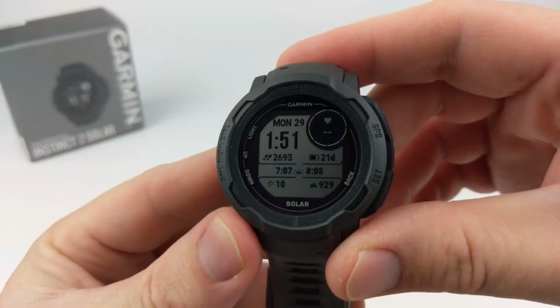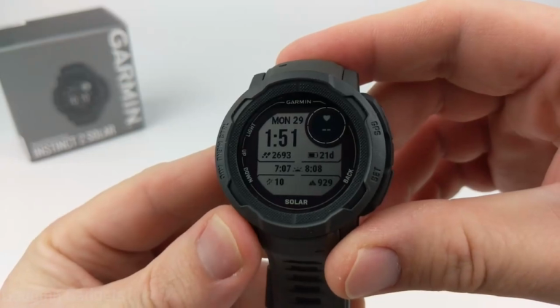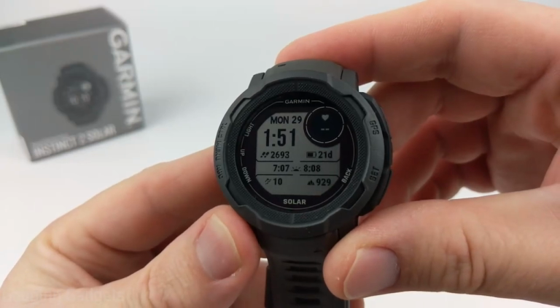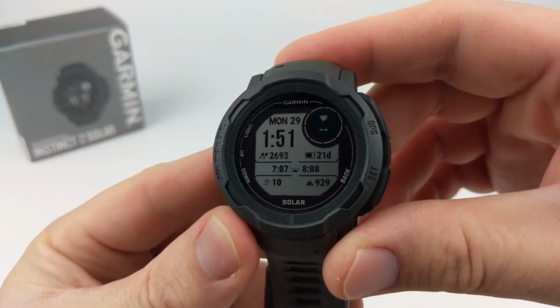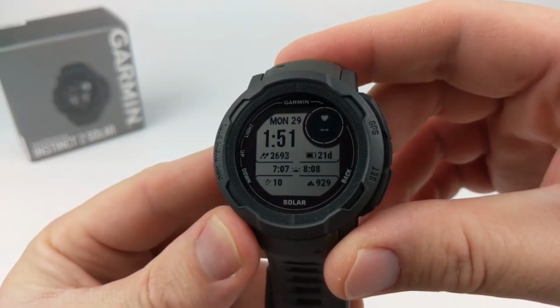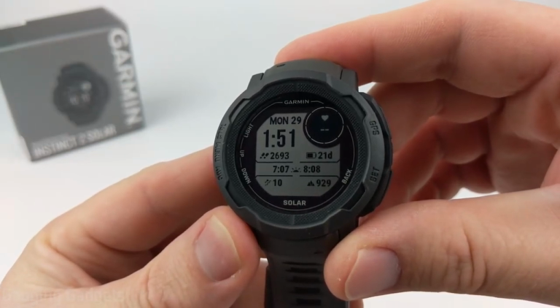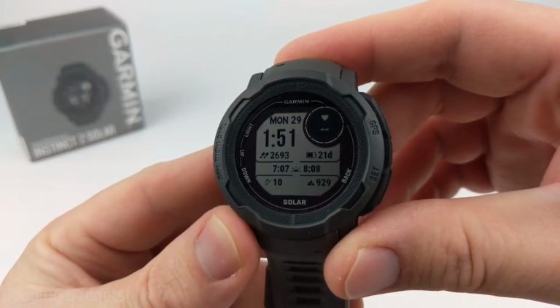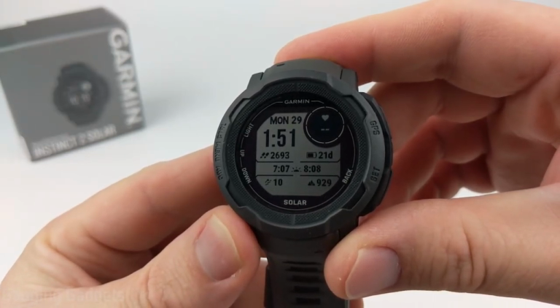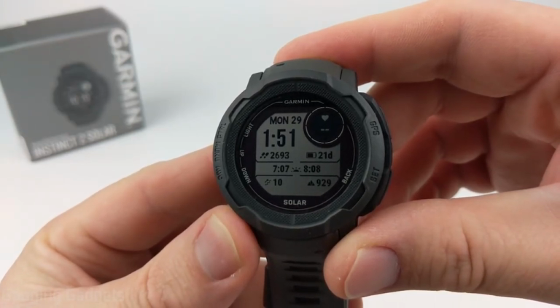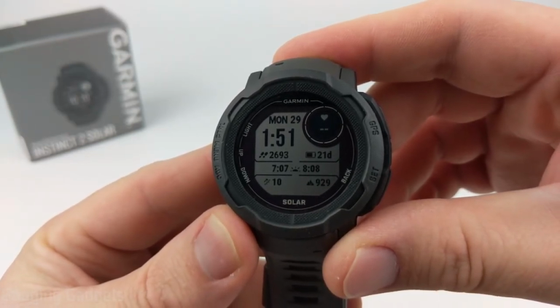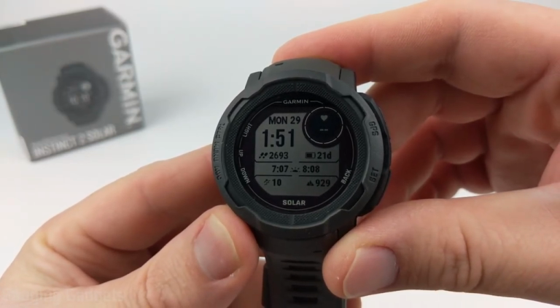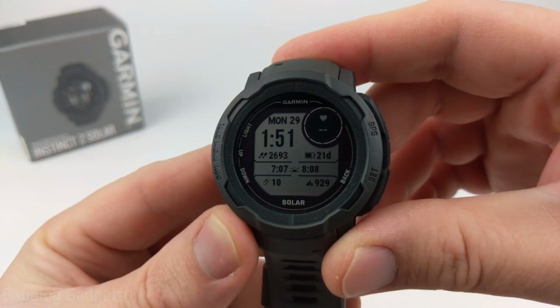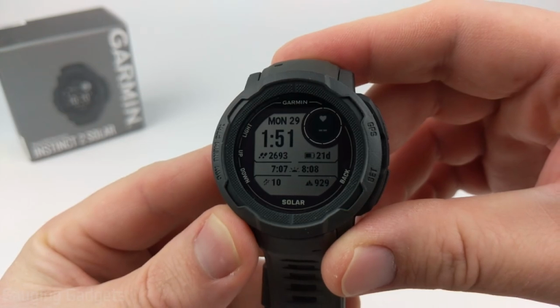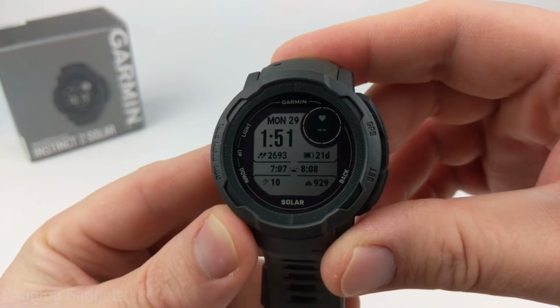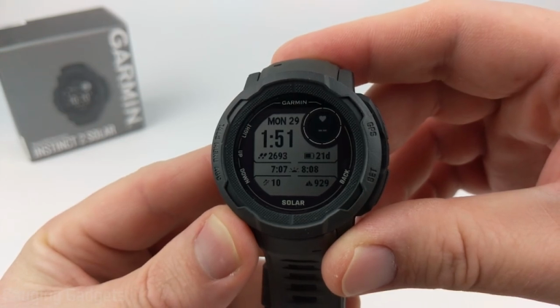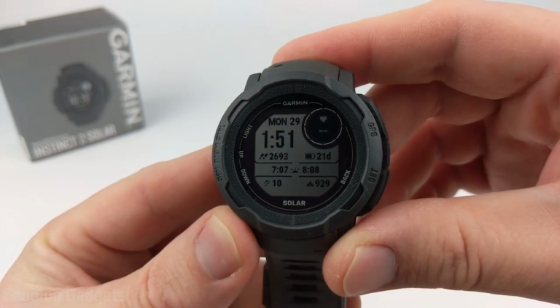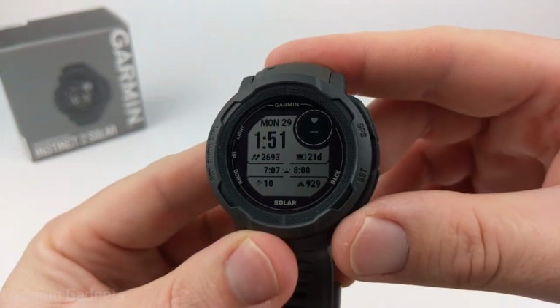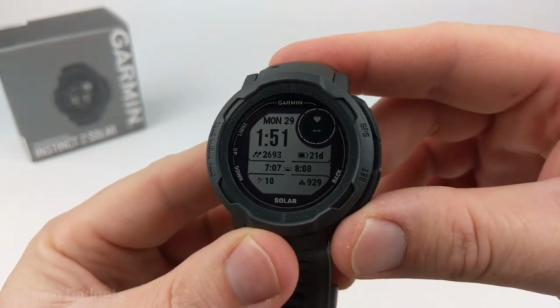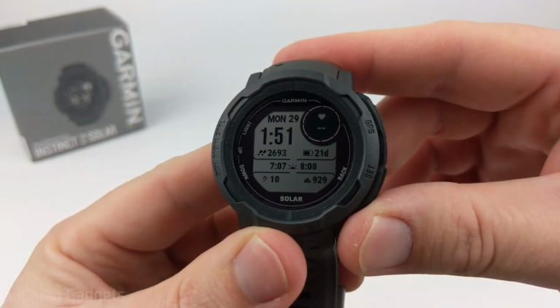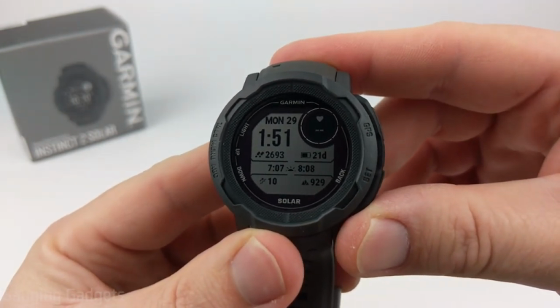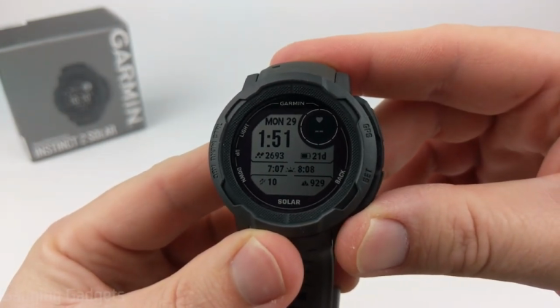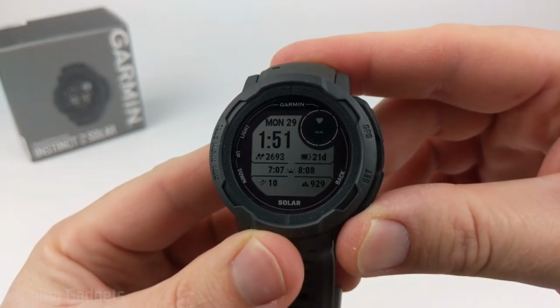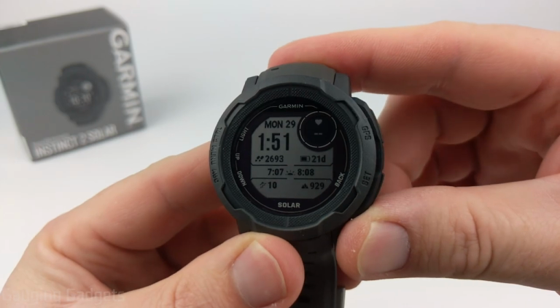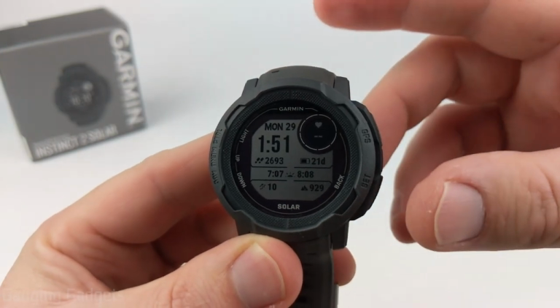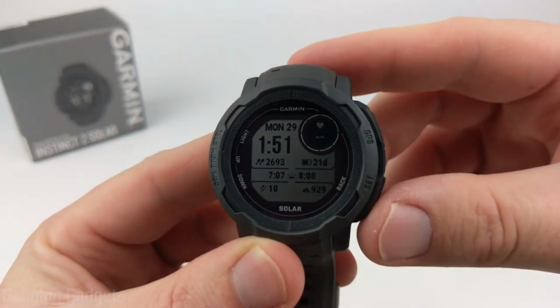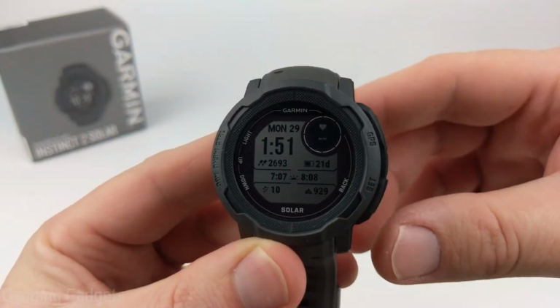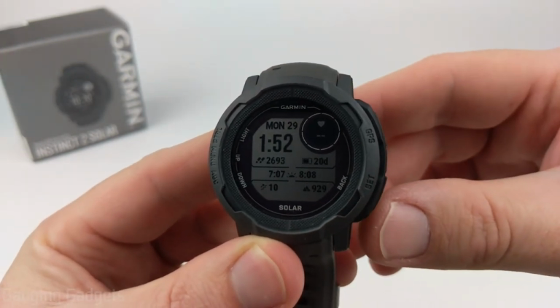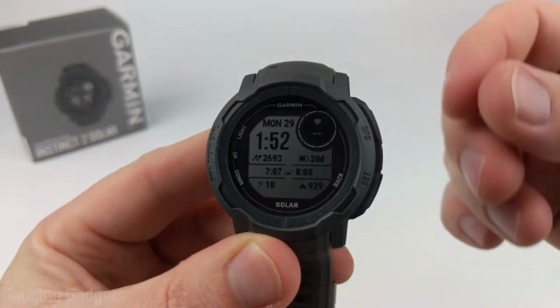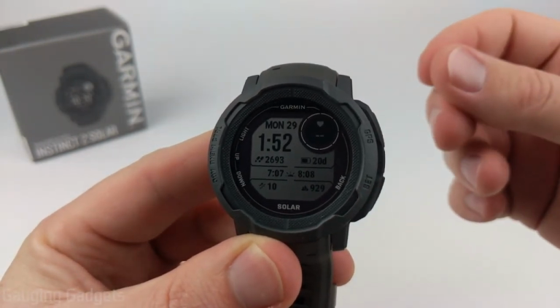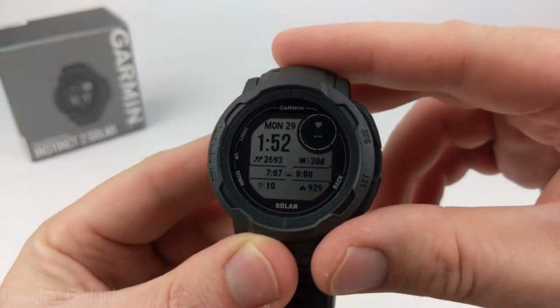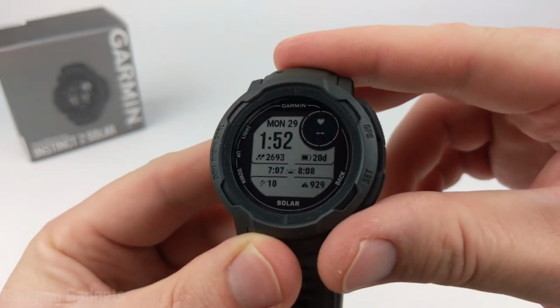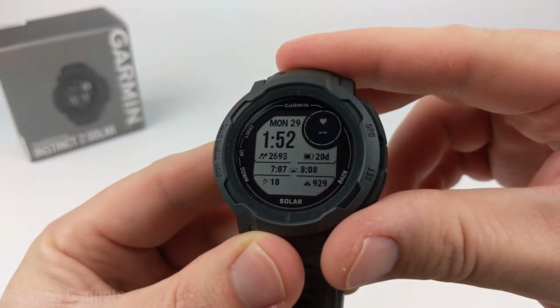Welcome to another Garmin Instinct 2 tutorial video. In this video, I'm going to show you how to calibrate the sensors on the Garmin Instinct 2 — specifically the altimeter, the barometer, and the compass.